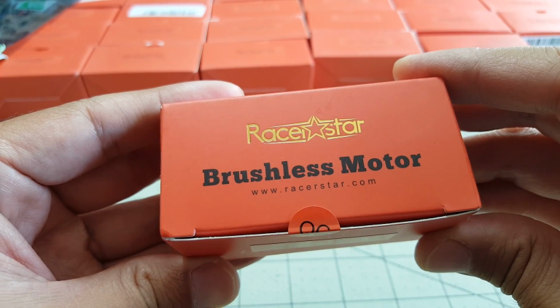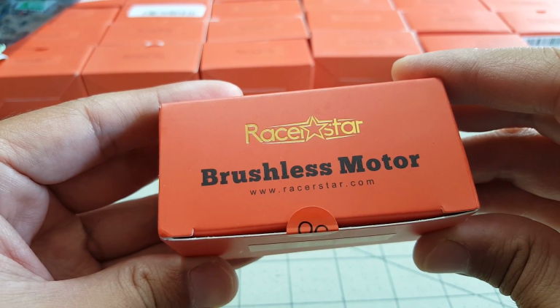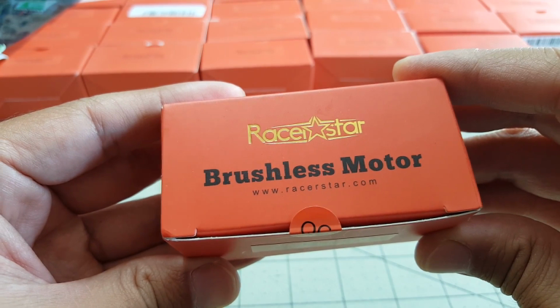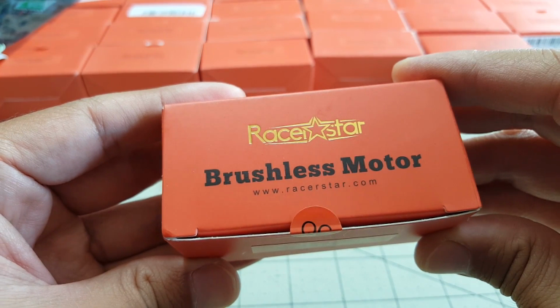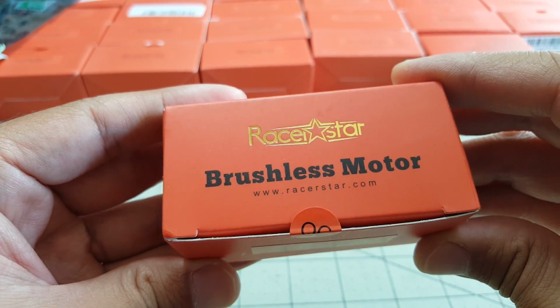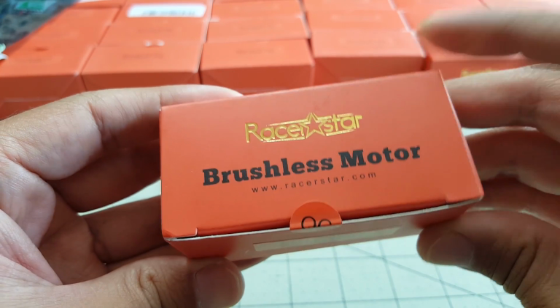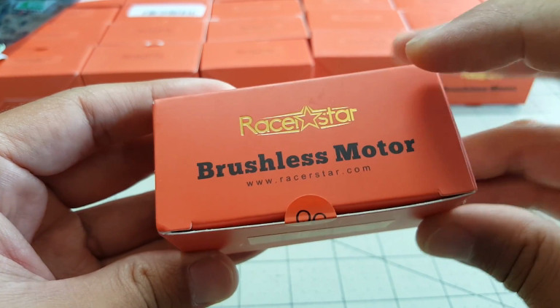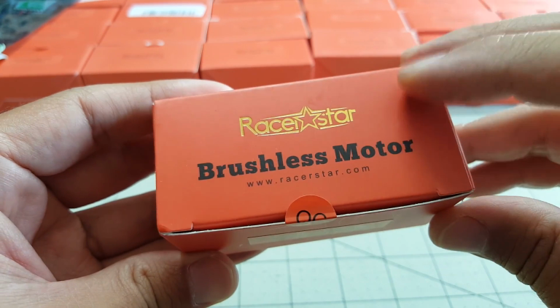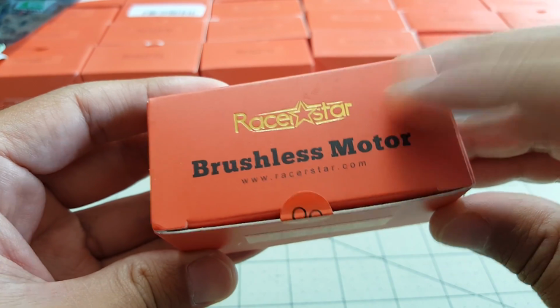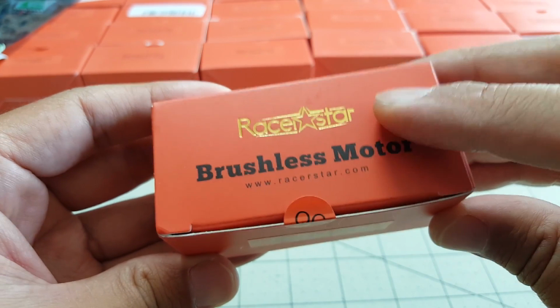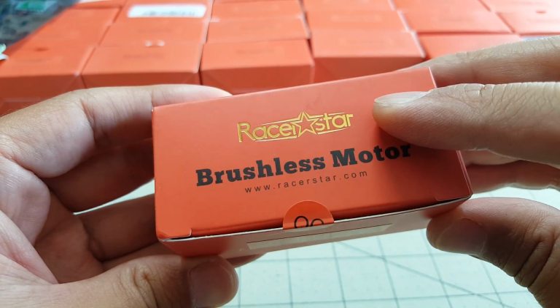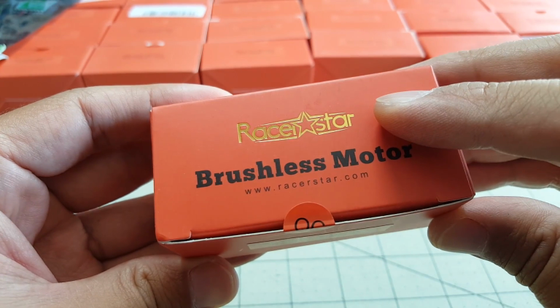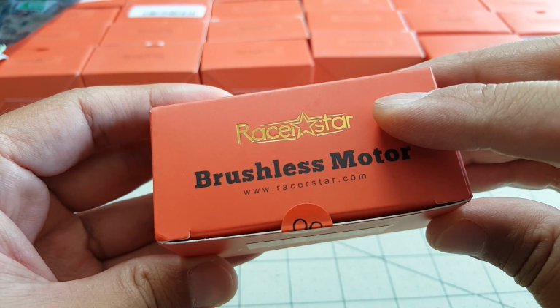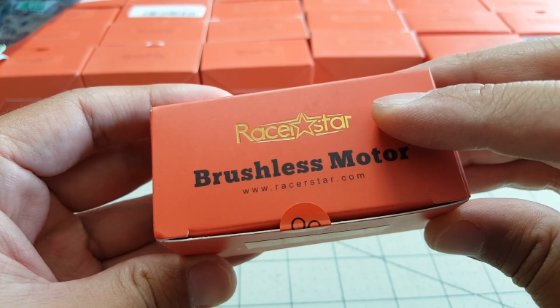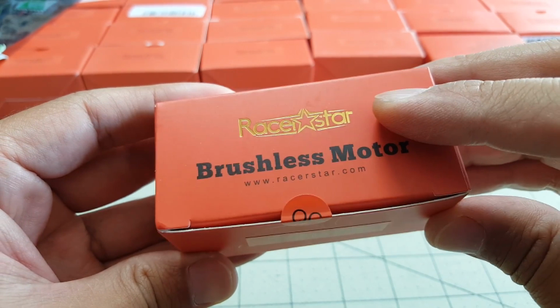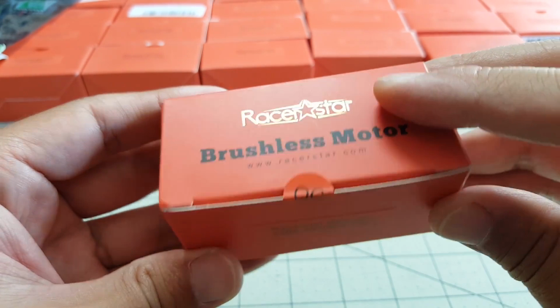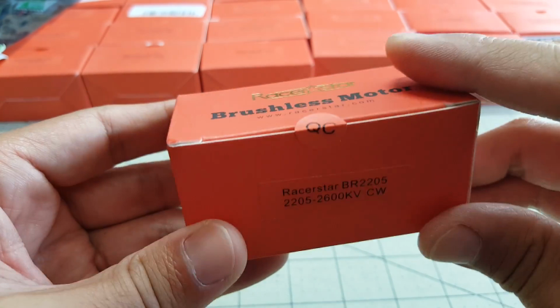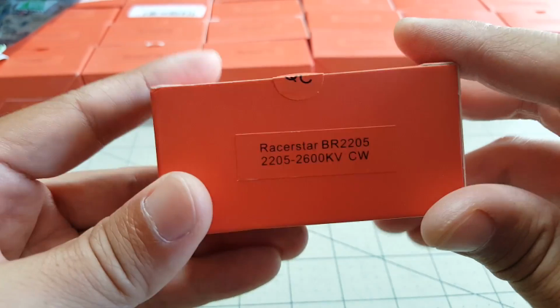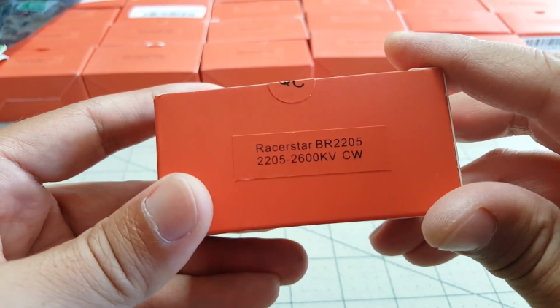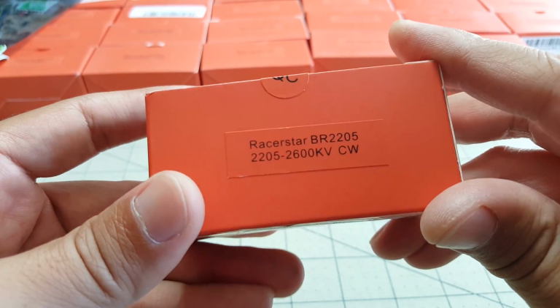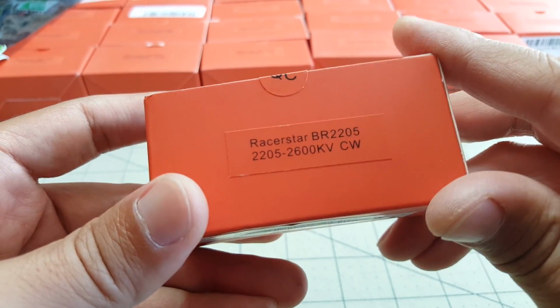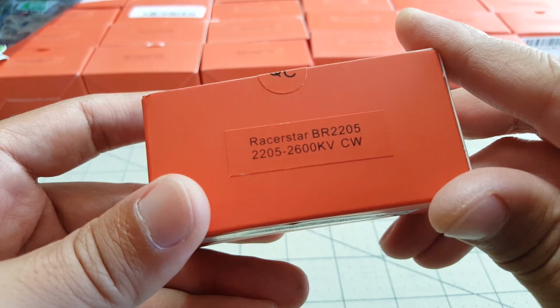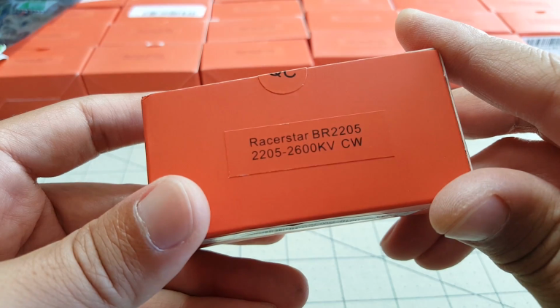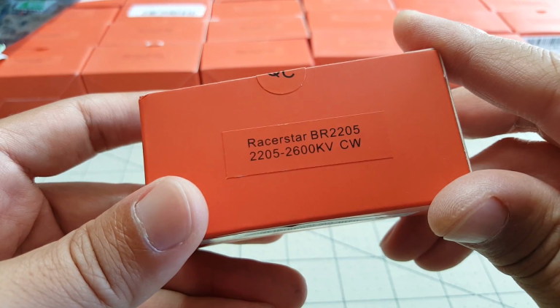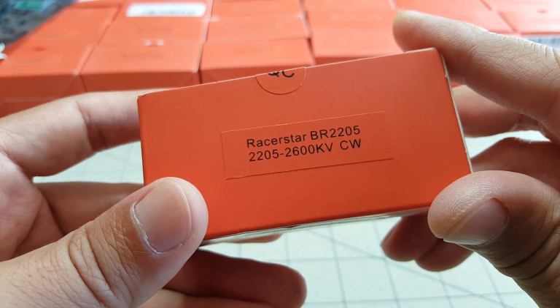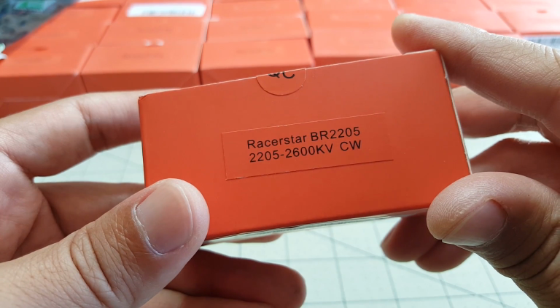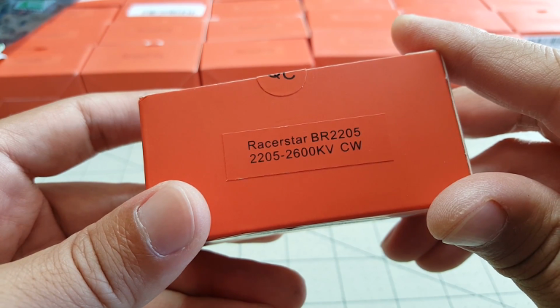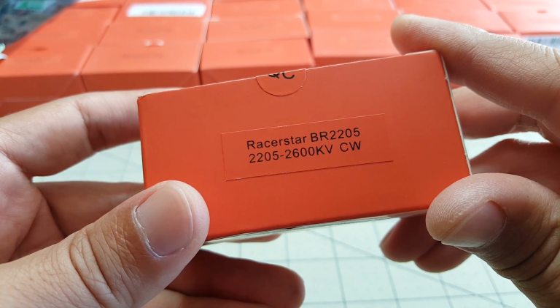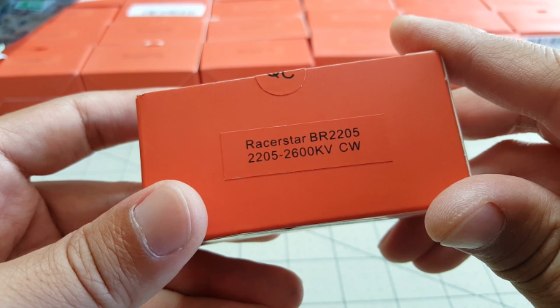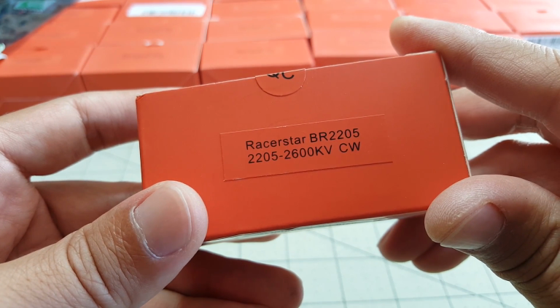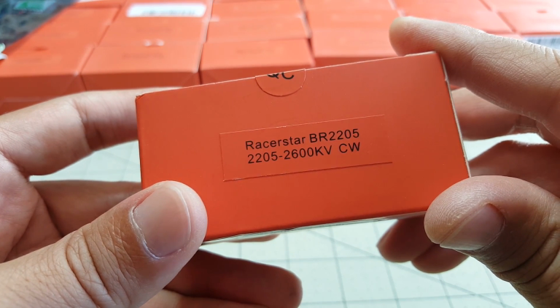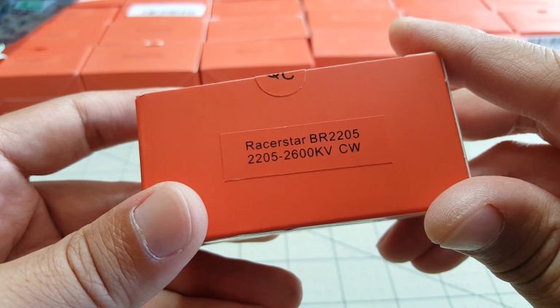Hey guys, in this video we're going to take a quick look at this Racer Star motor — the 2205-2600kV motor.